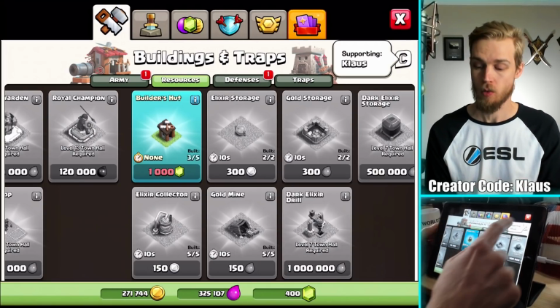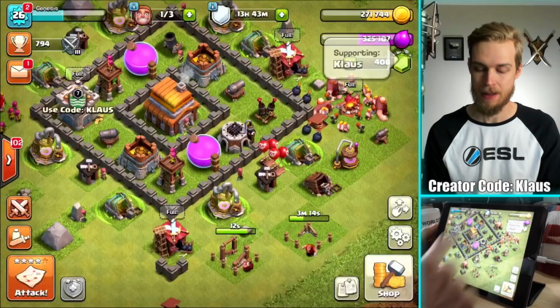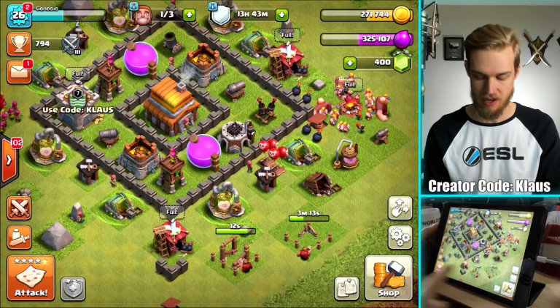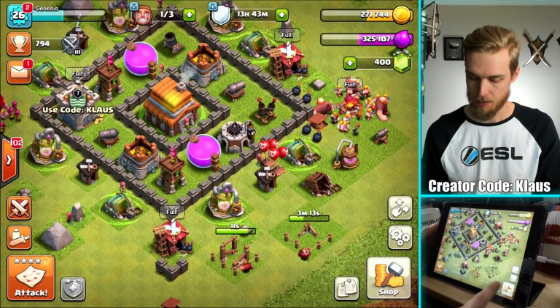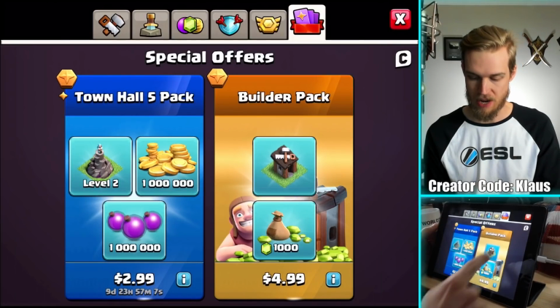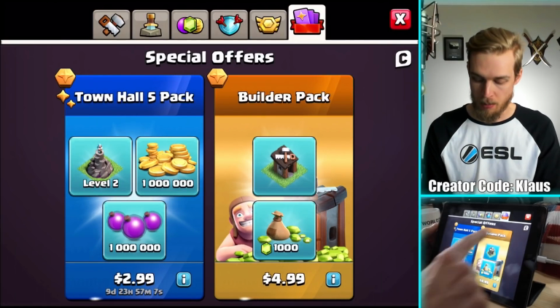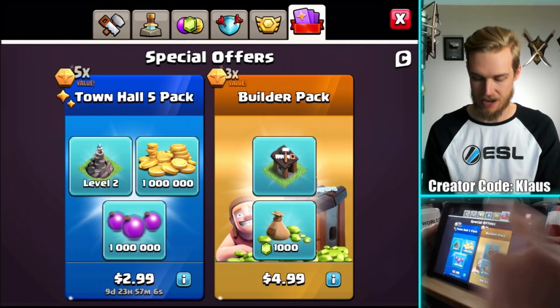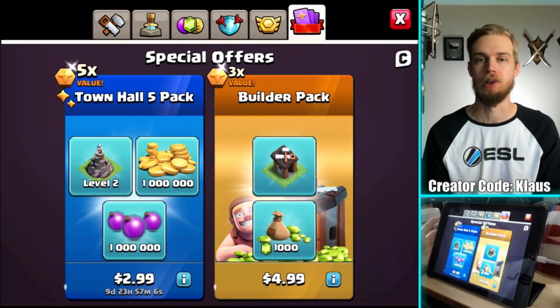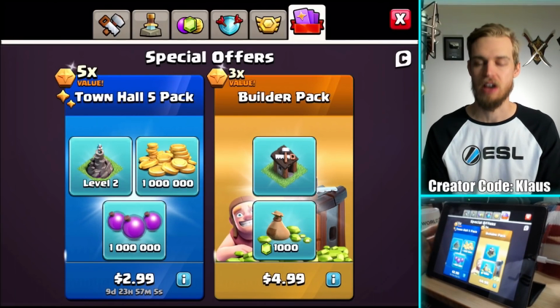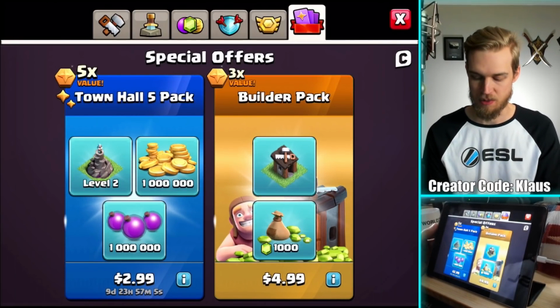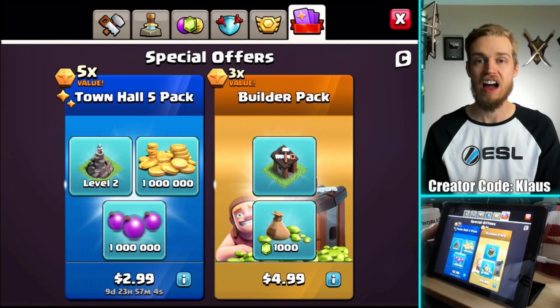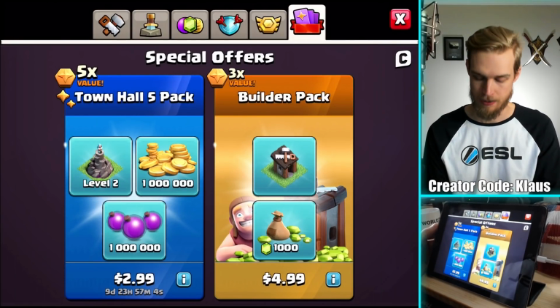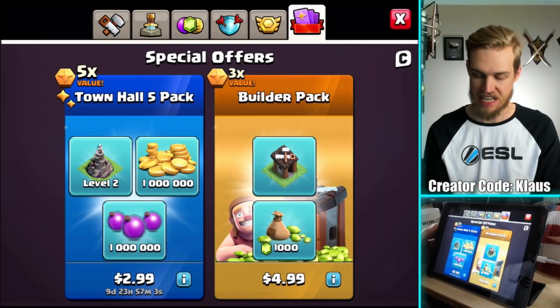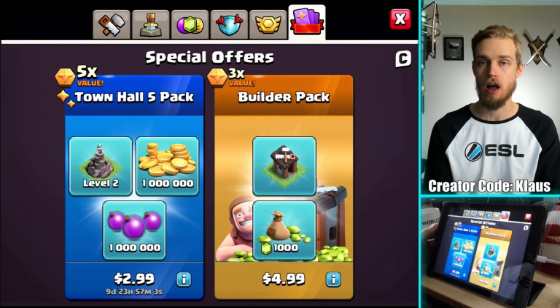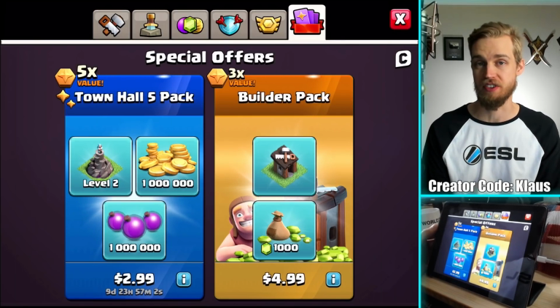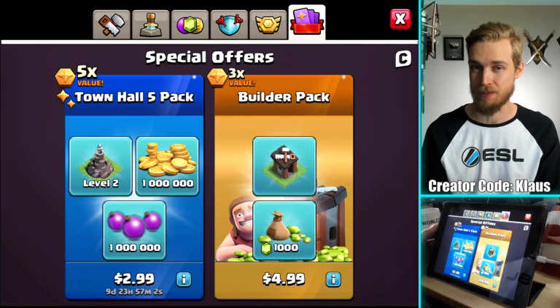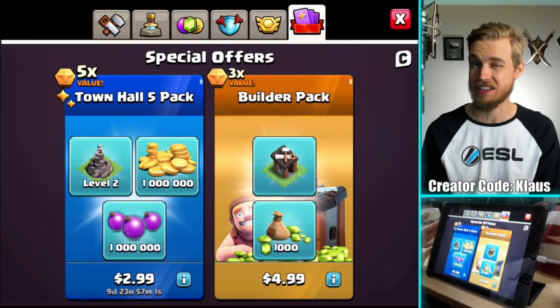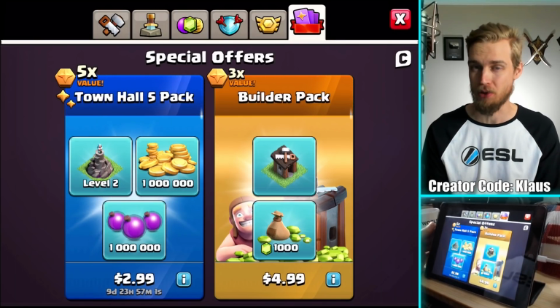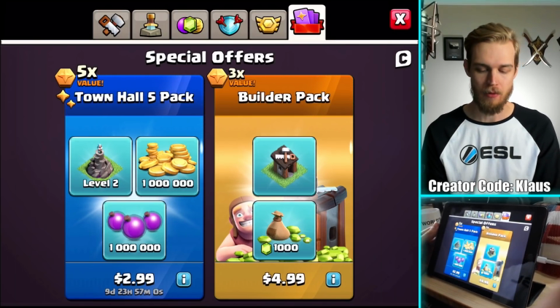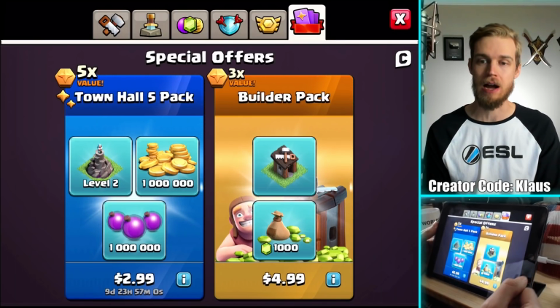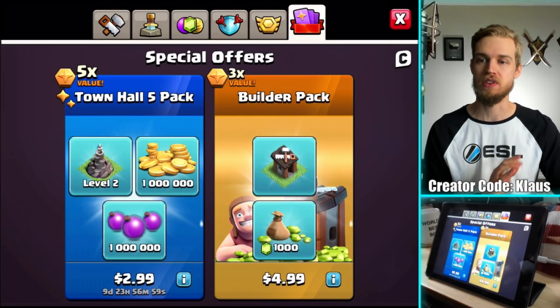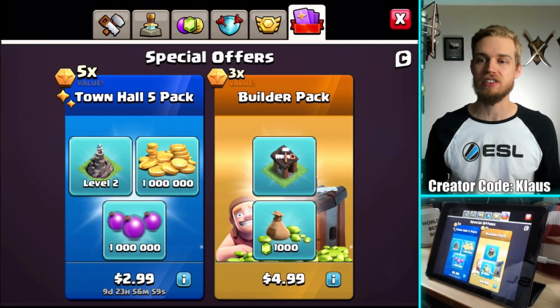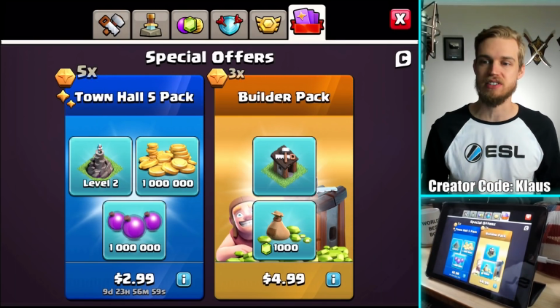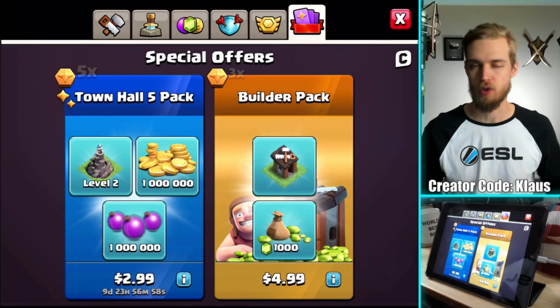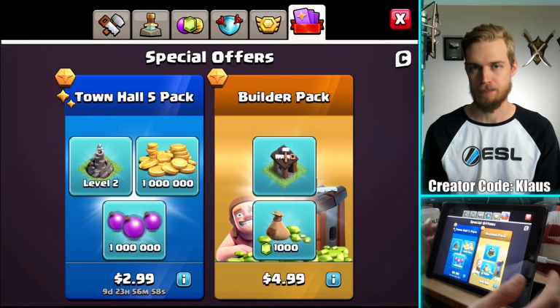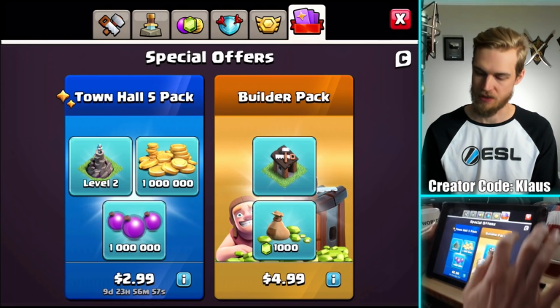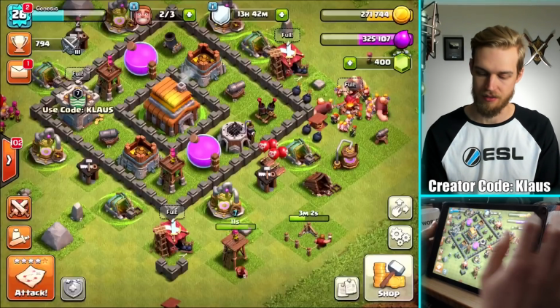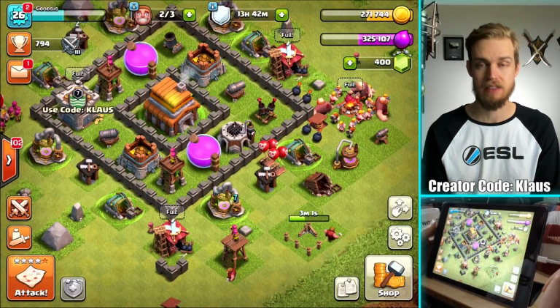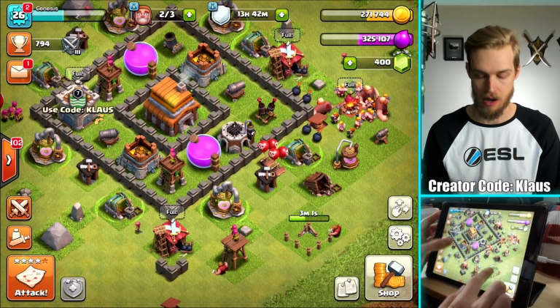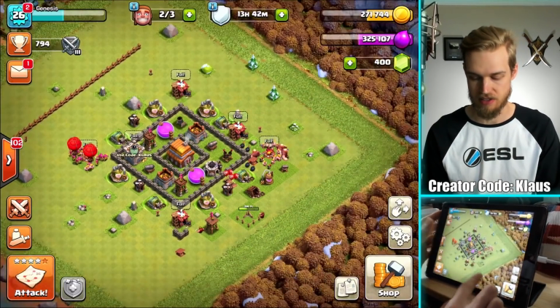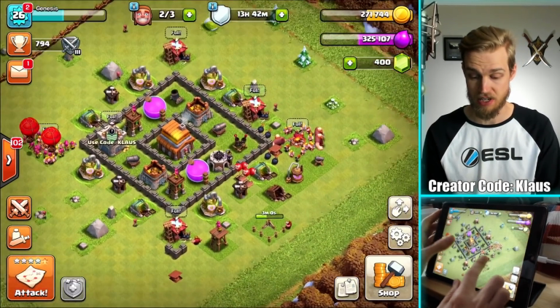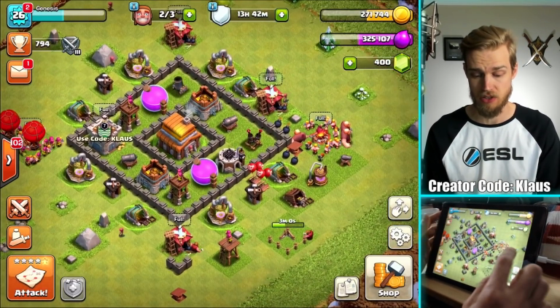The reason I mention that is because if we go back to the shop, the Builder Pack — I would love to spend five bucks and get $10 worth of Gems and another Builder. But remember, I'm doing this entire series free-to-play. That's how I've done it, so that's how I'm going to continue to do it.